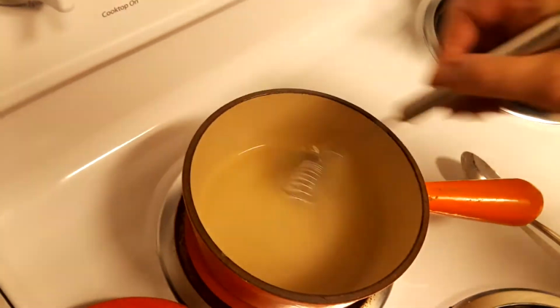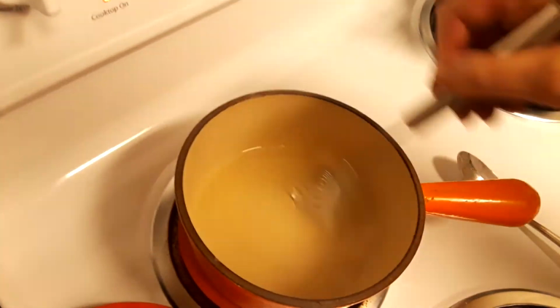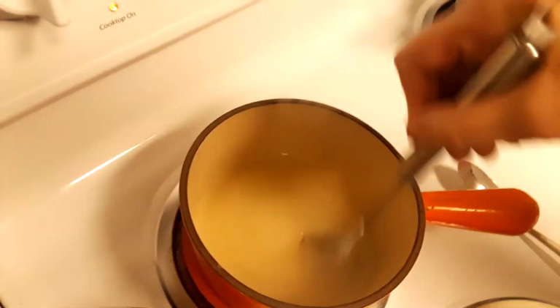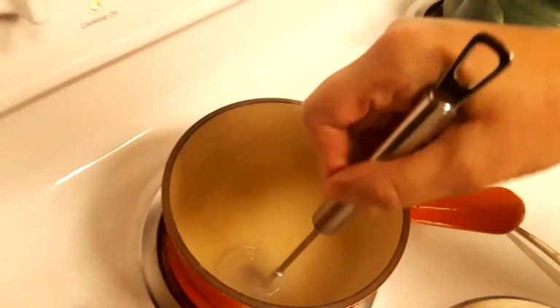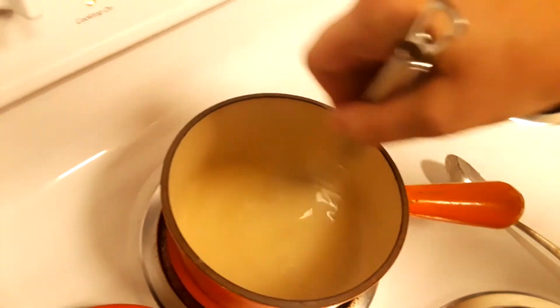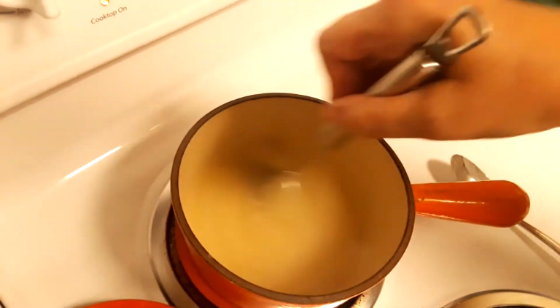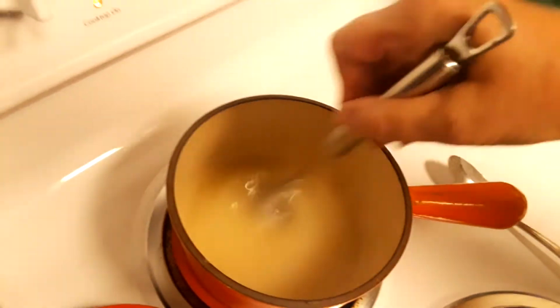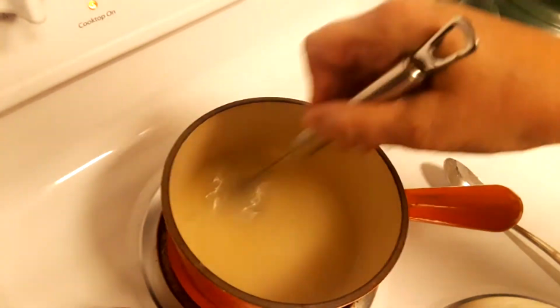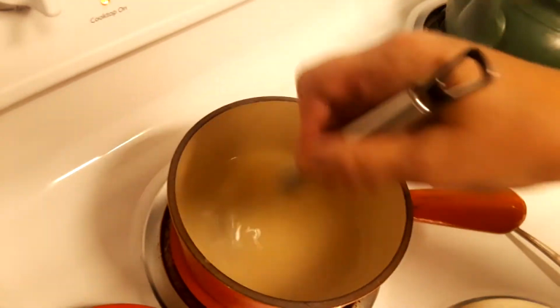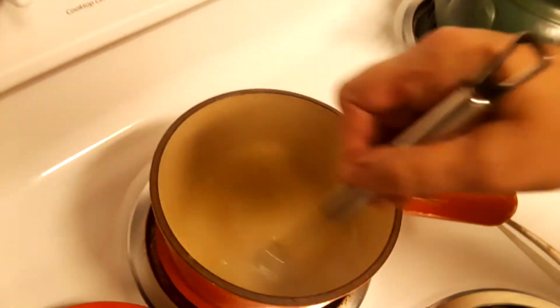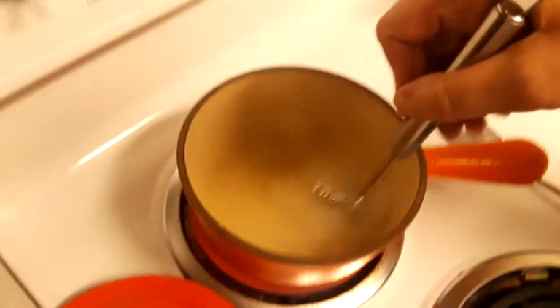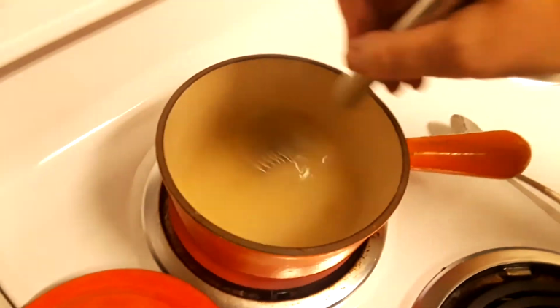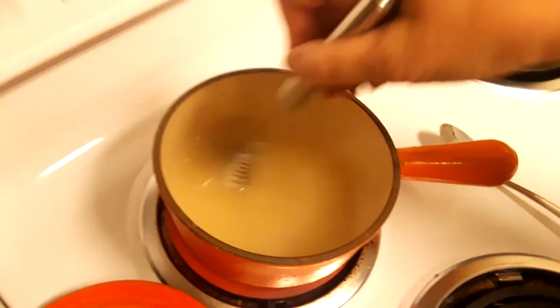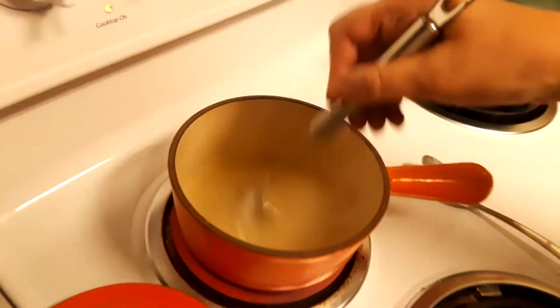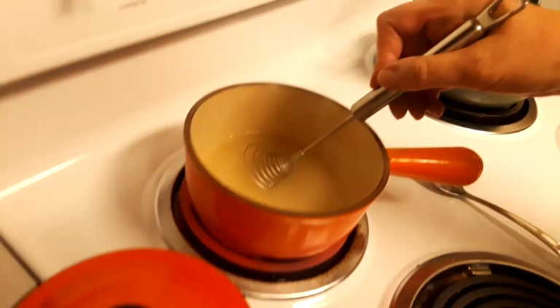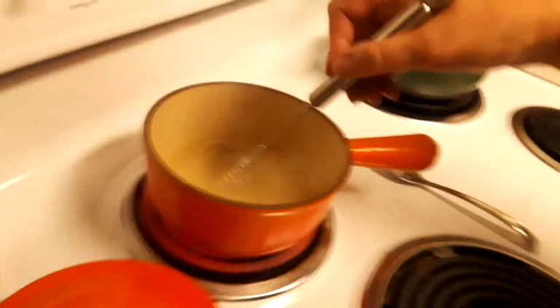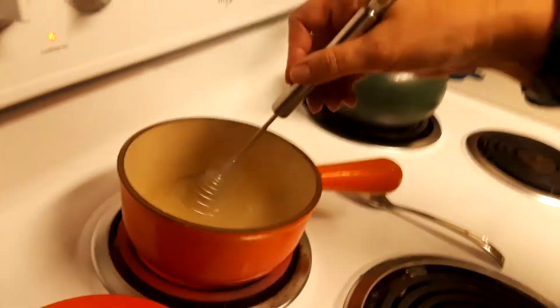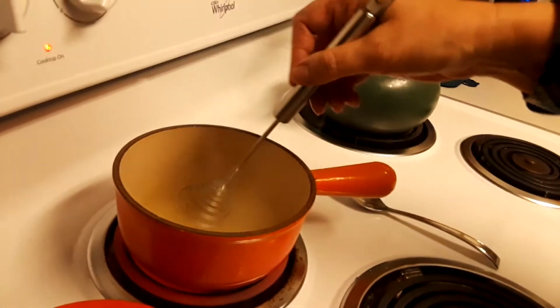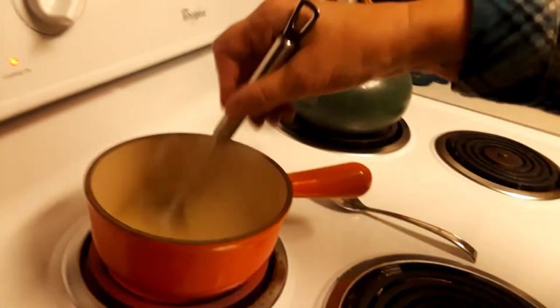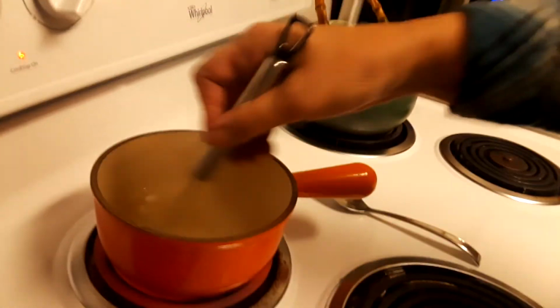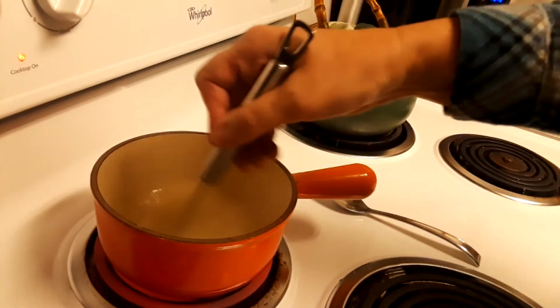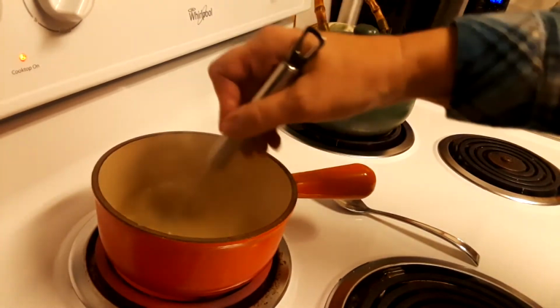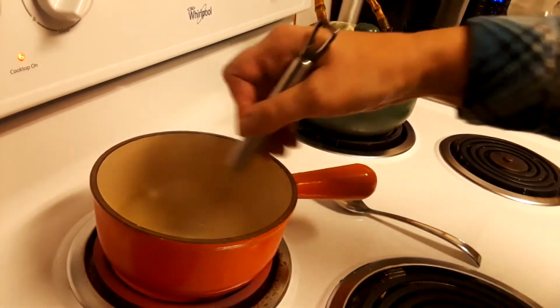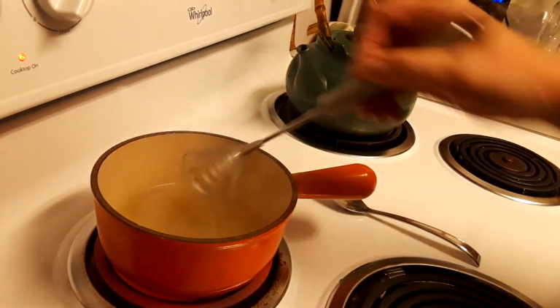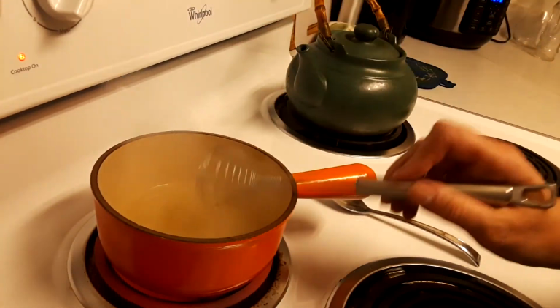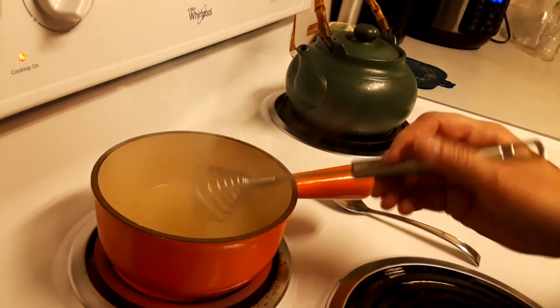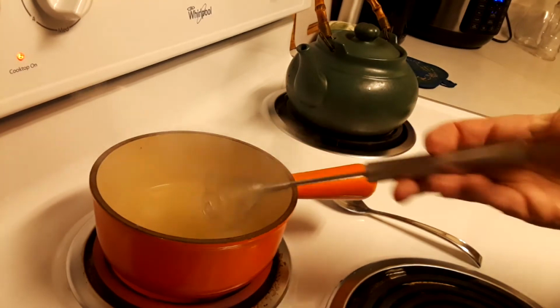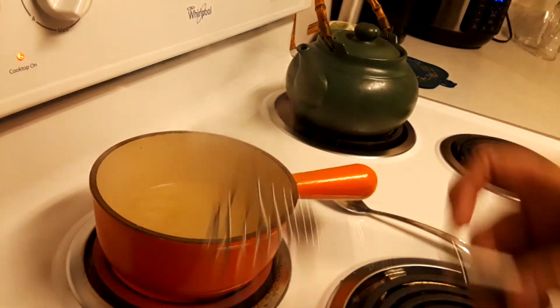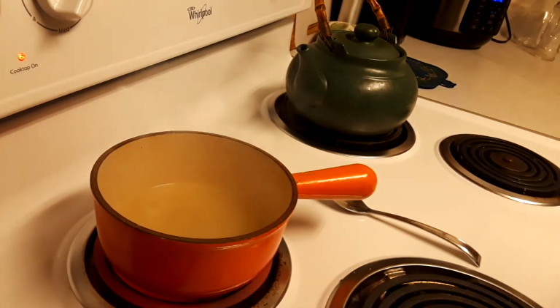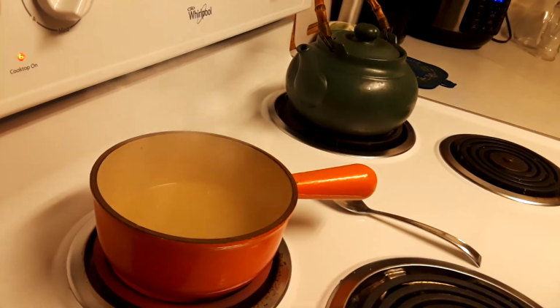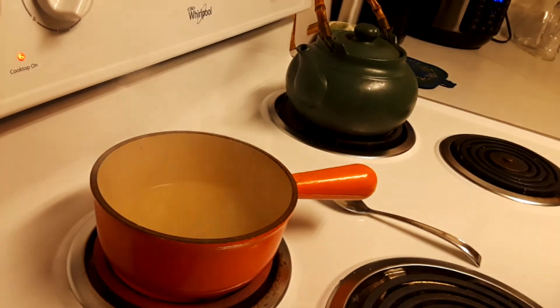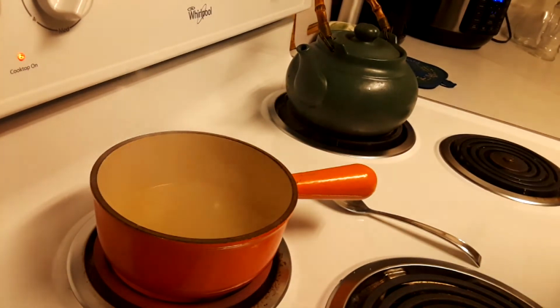I might be wrong, guys — I might need another one of my chicken stock cubes, so that's what I'm going to do.